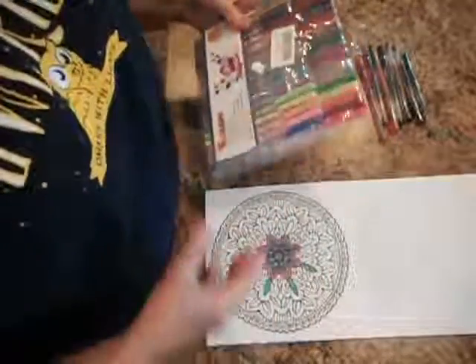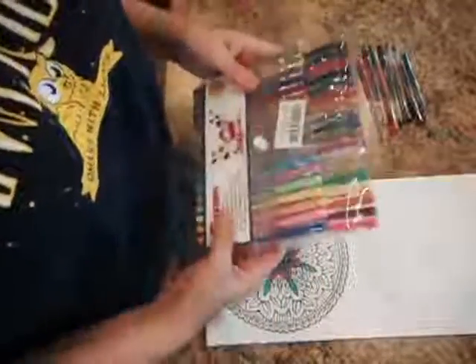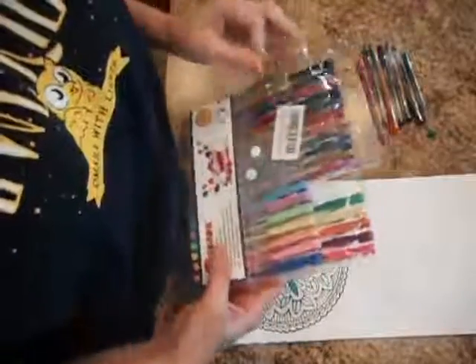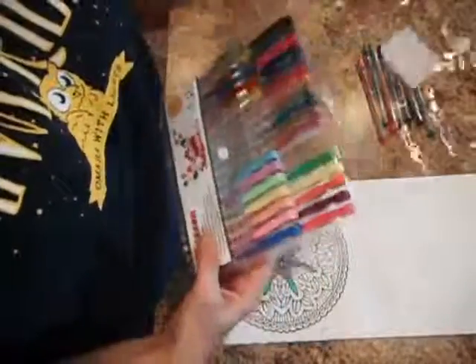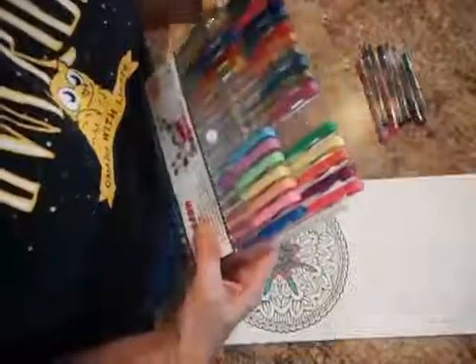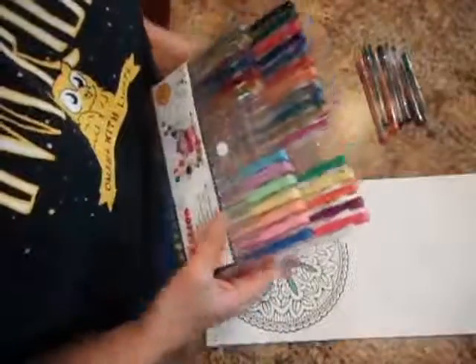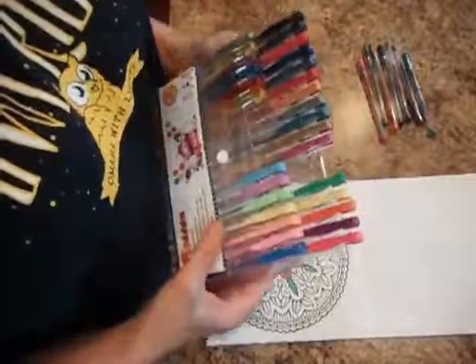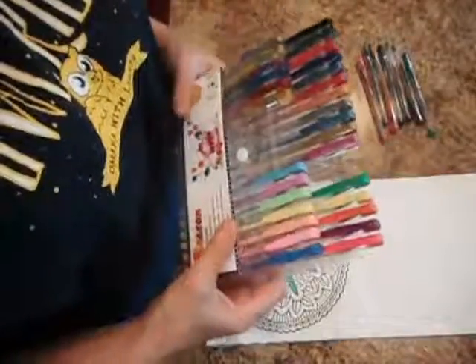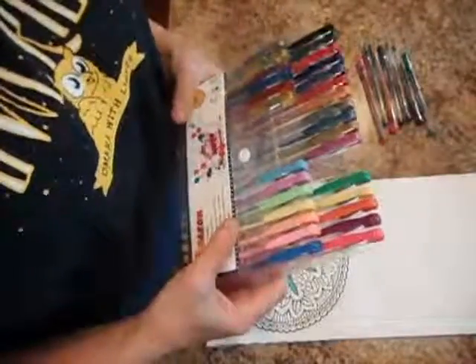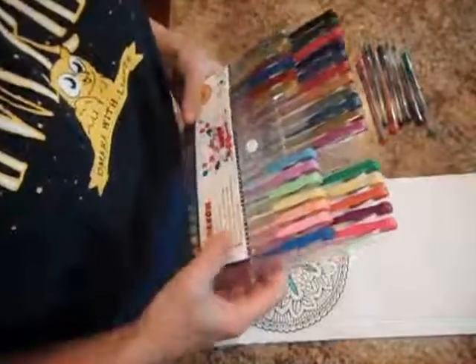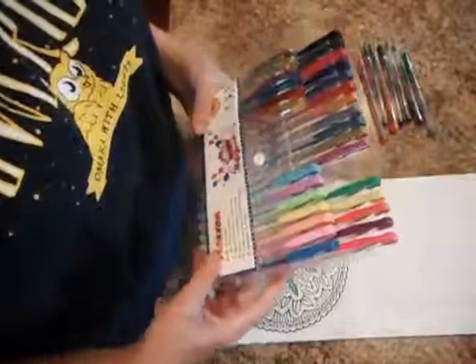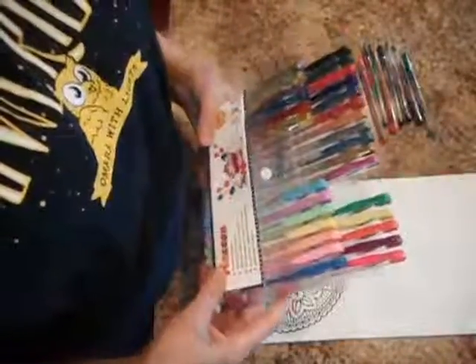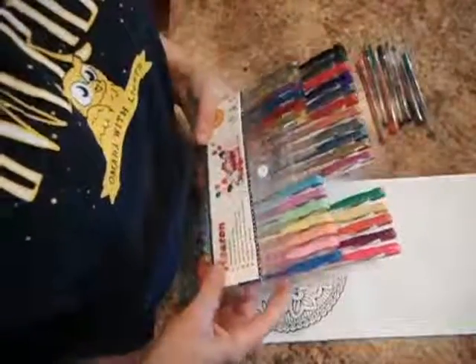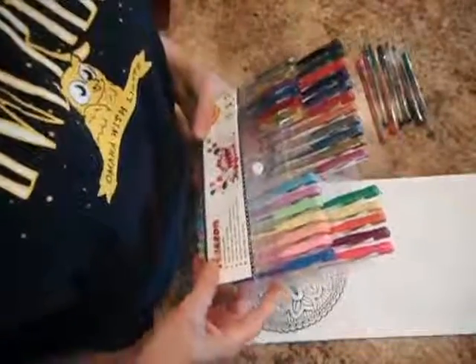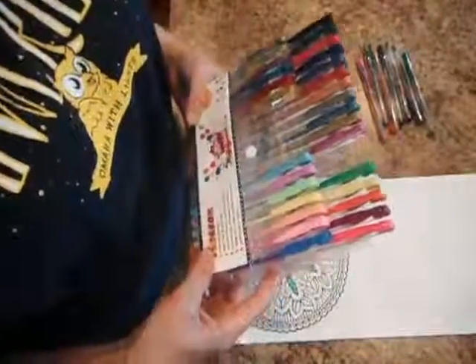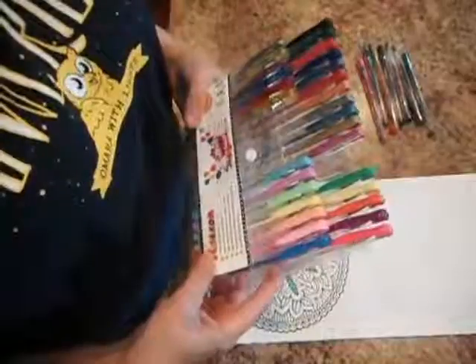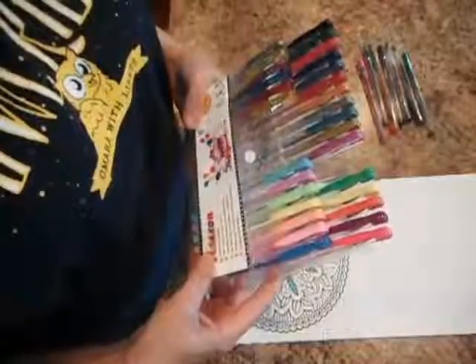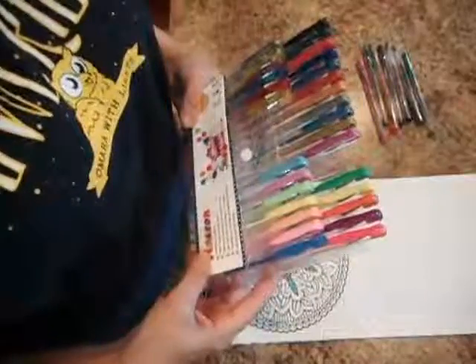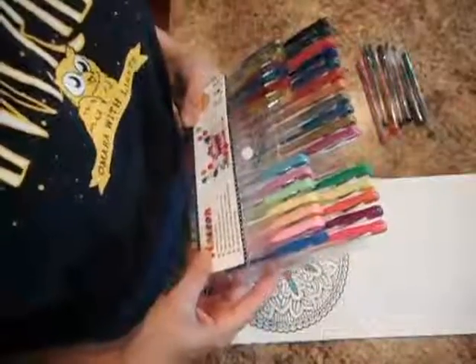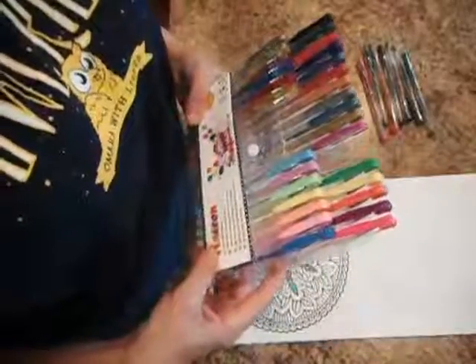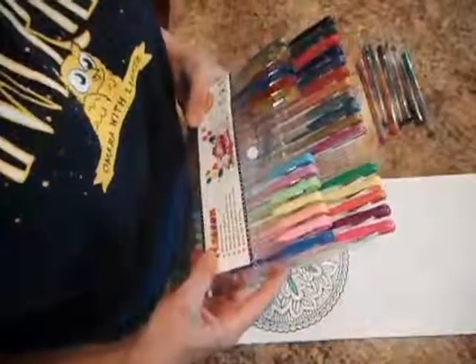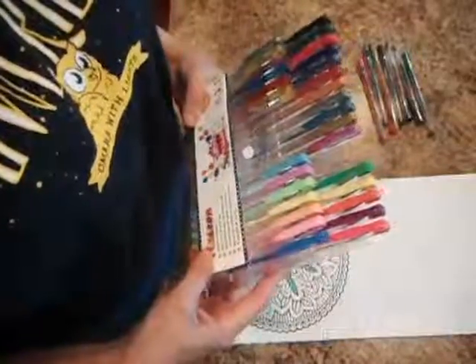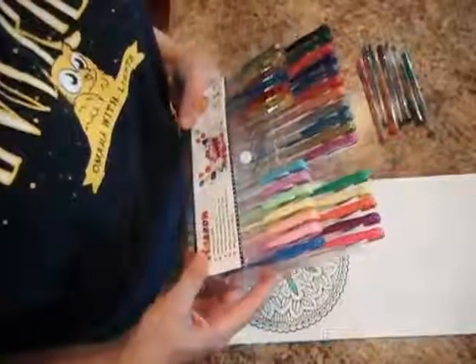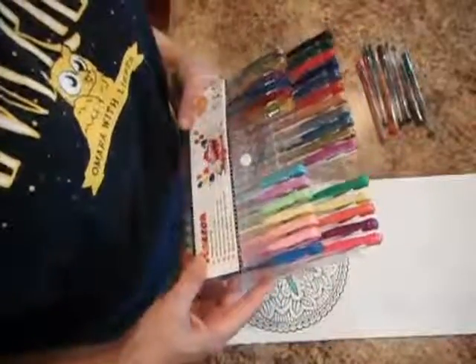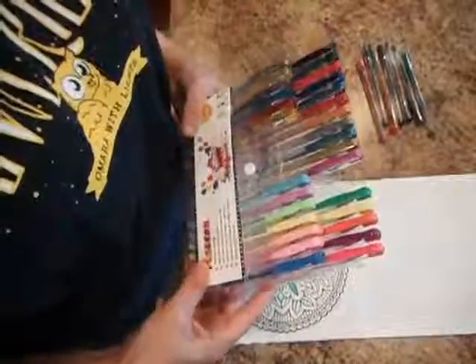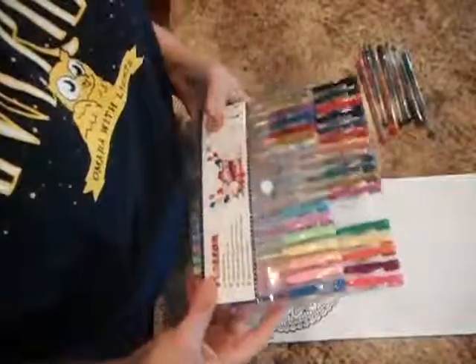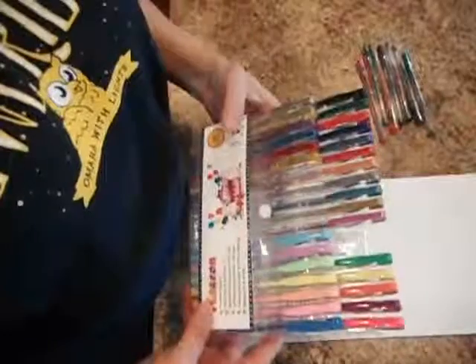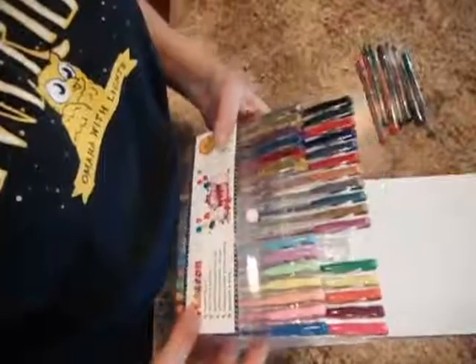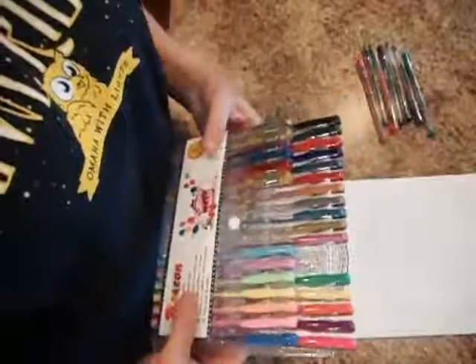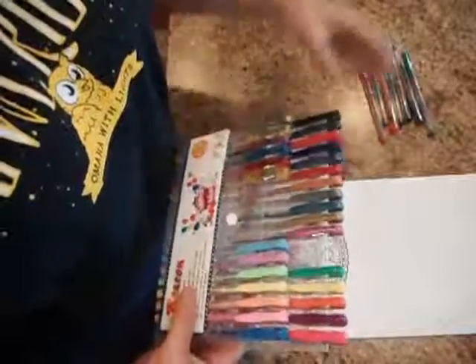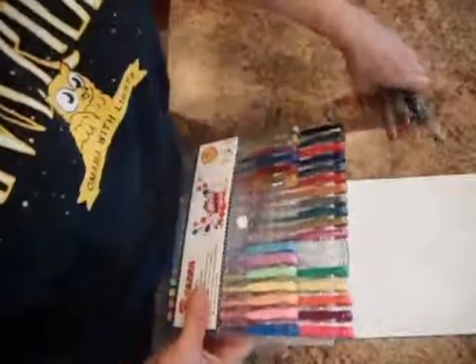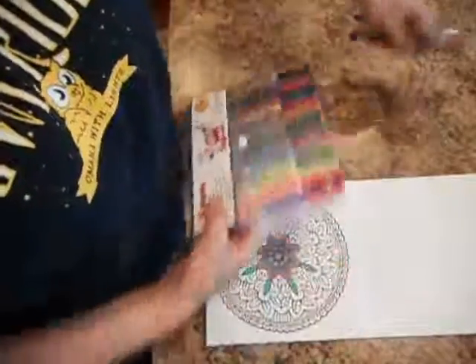You get 36 assorted colors. They are non-toxic. You get 12 glitter, 8 metallic, 6 pastel, and 6 neon. As you can see, they're very bright and vivid and just beautiful colors.